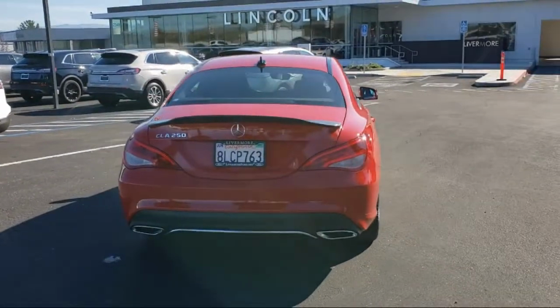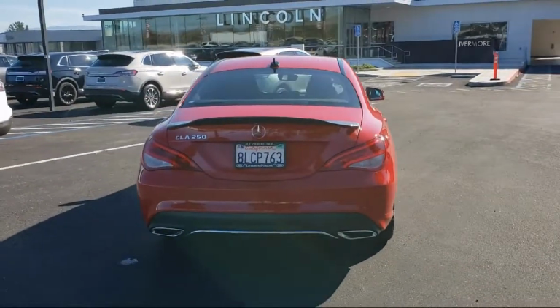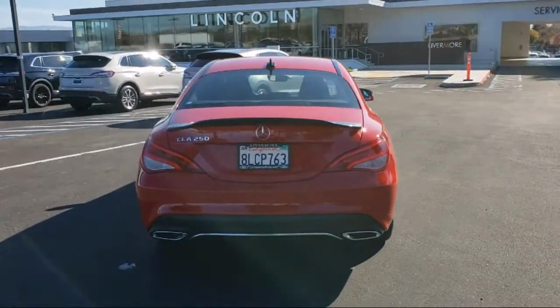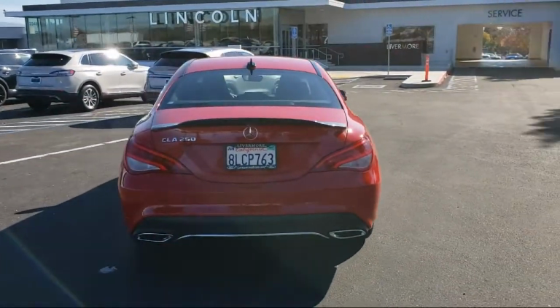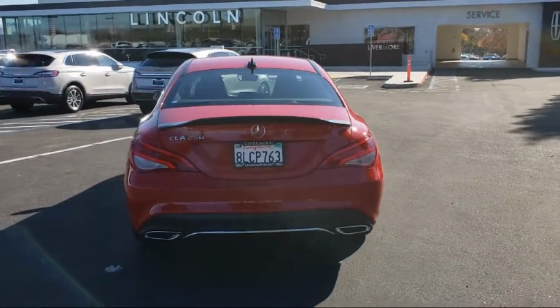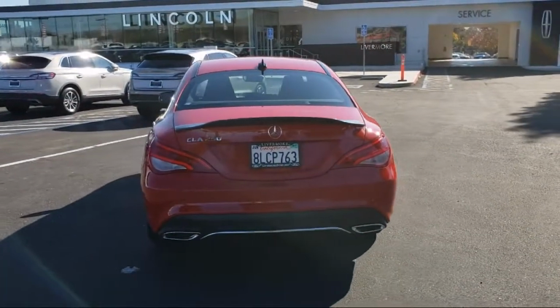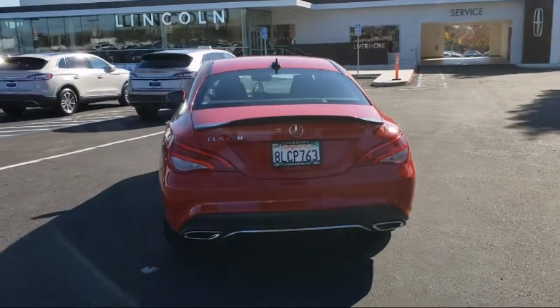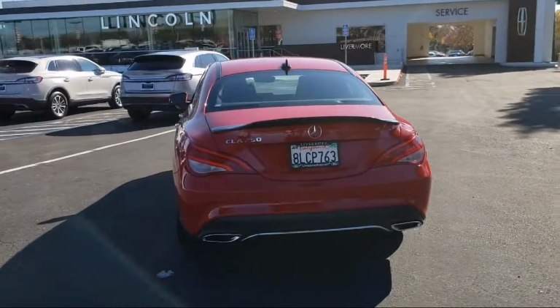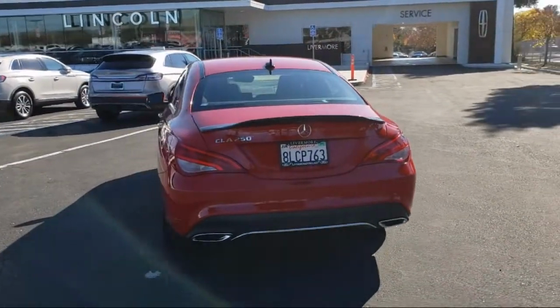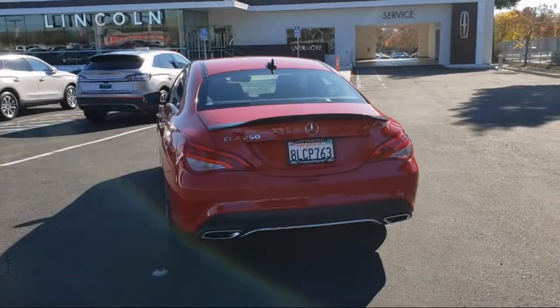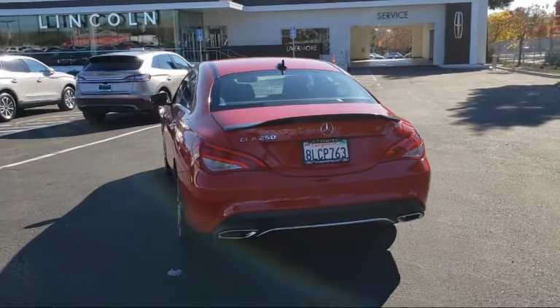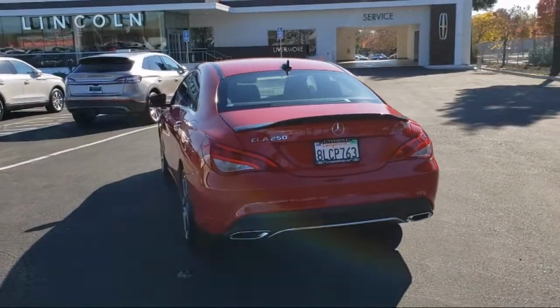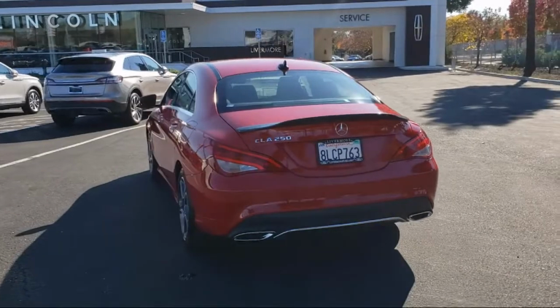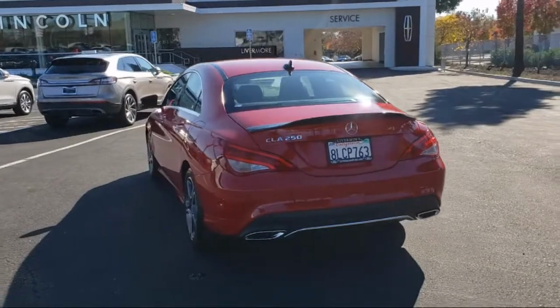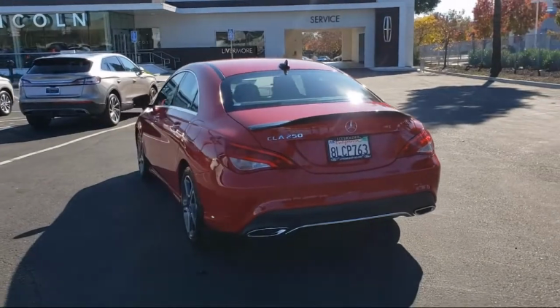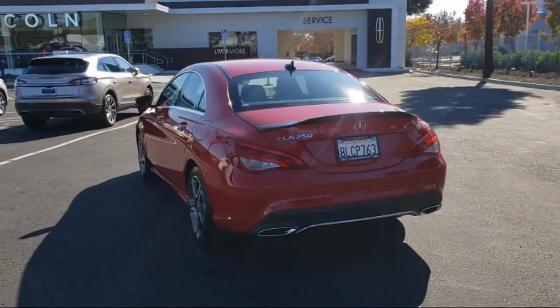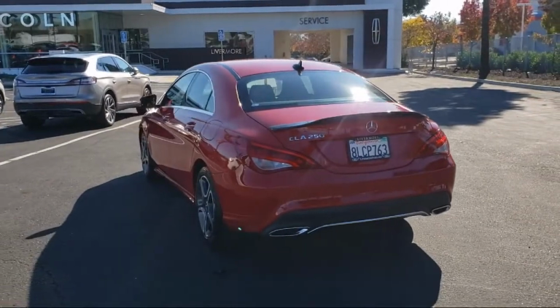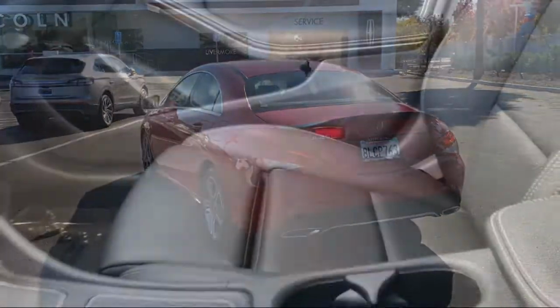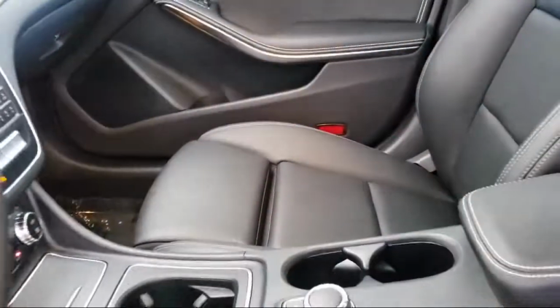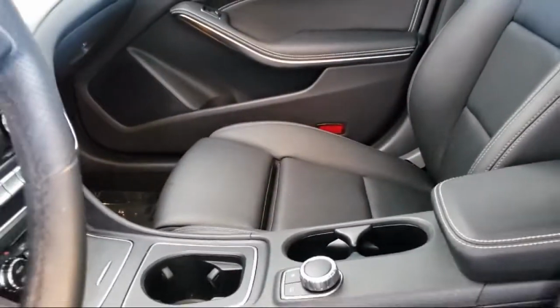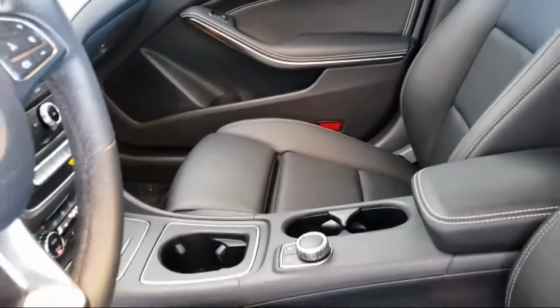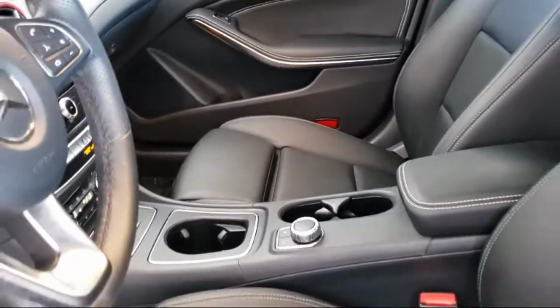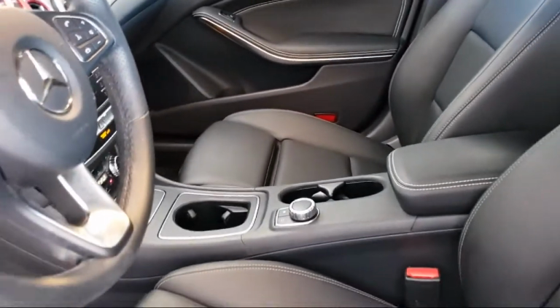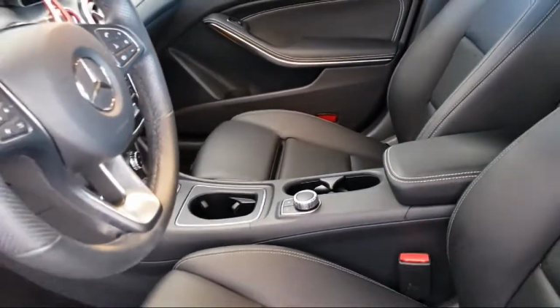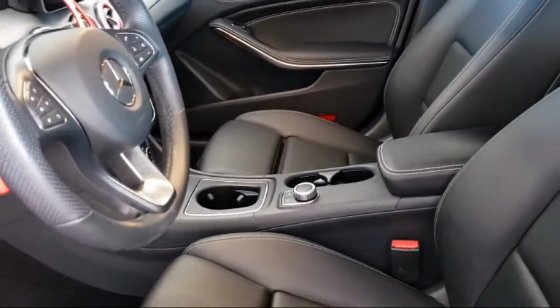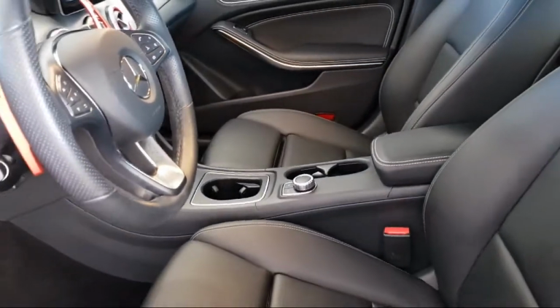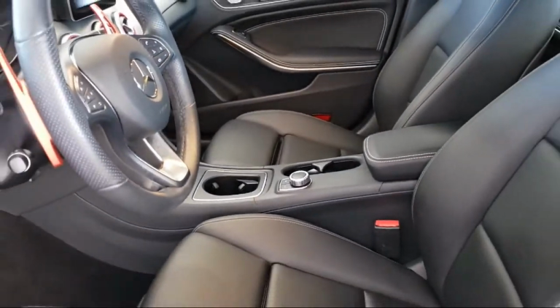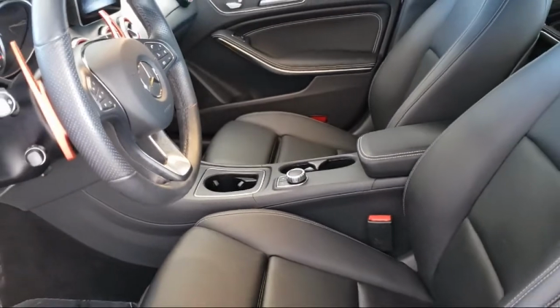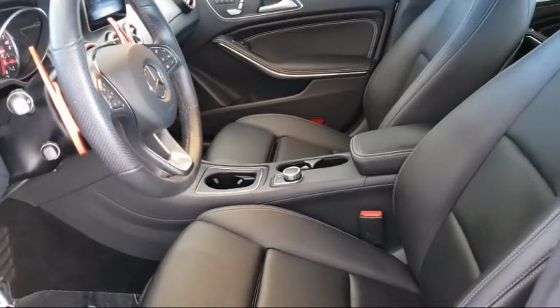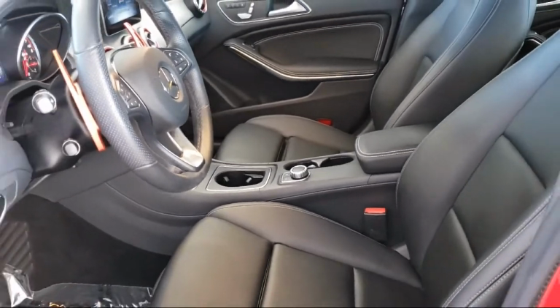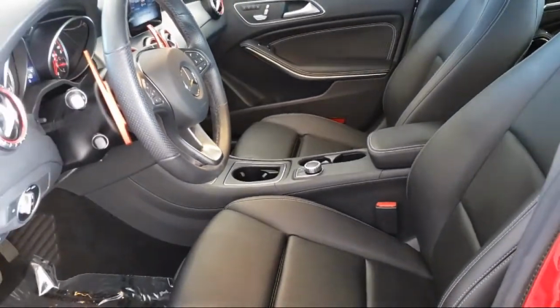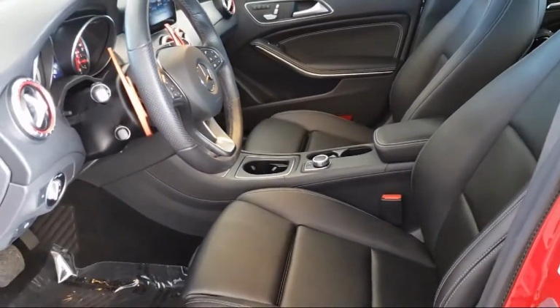It also features dual front side impact airbags, heated door mirrors, rain sensitive windshield wipers, a split fold-down rear seat, and has less than 20,000 miles on the odometer.